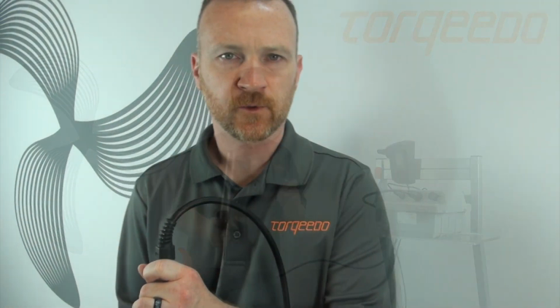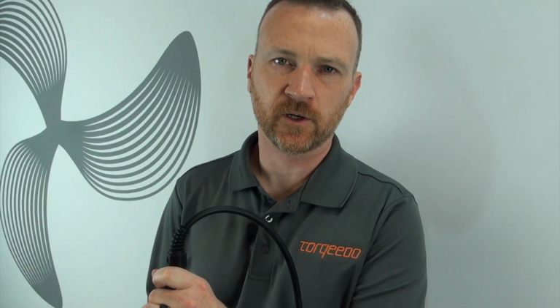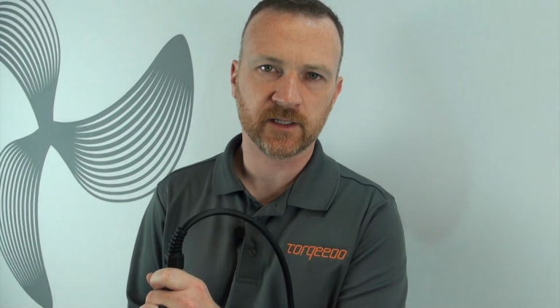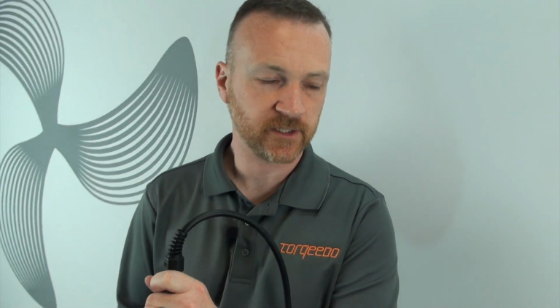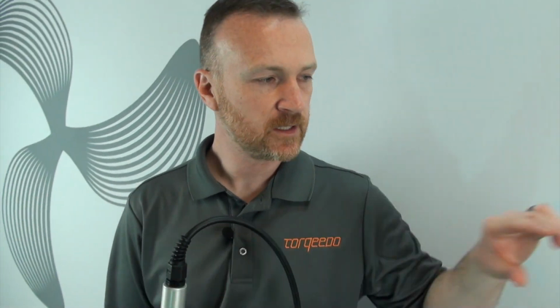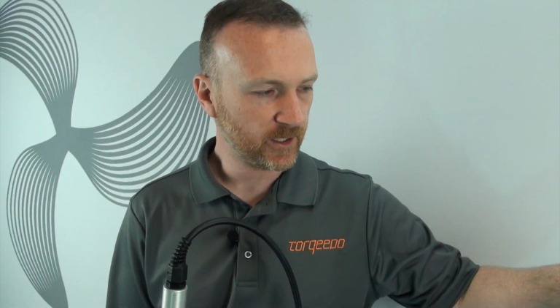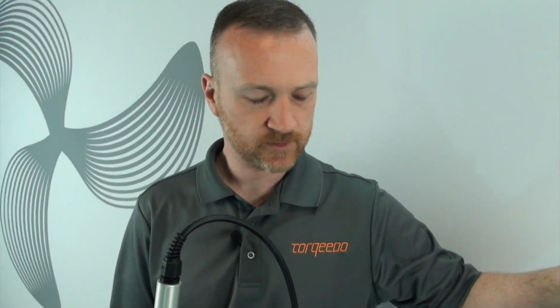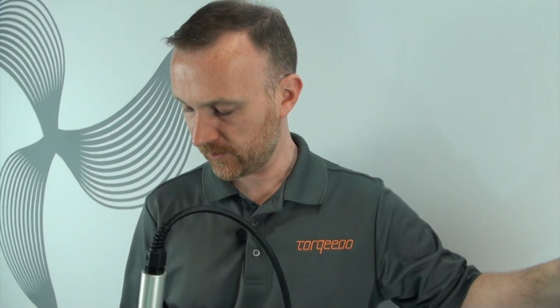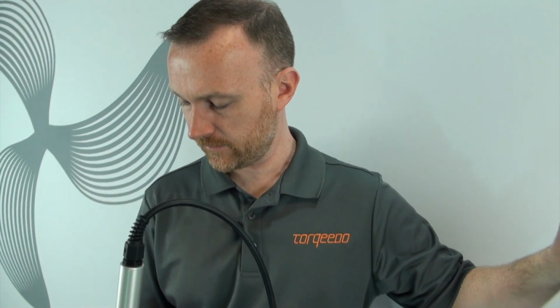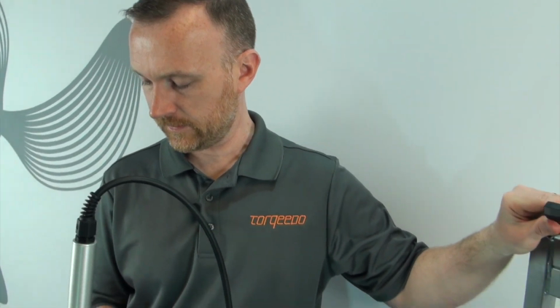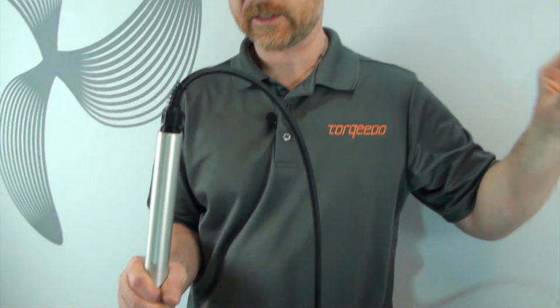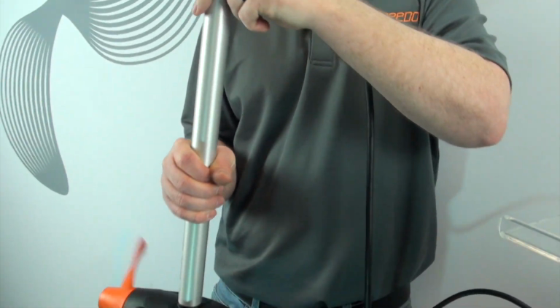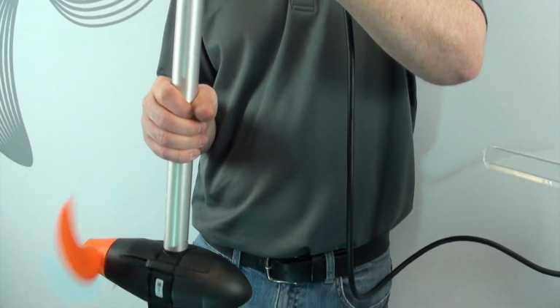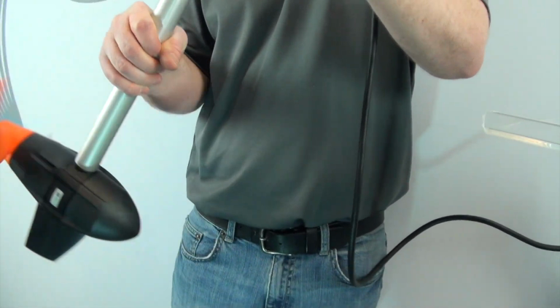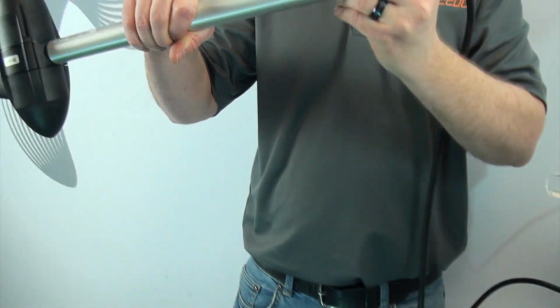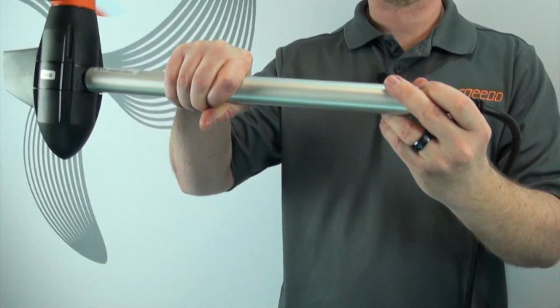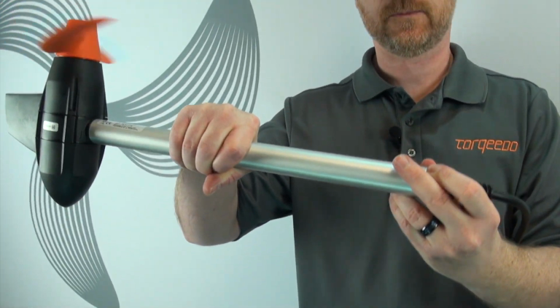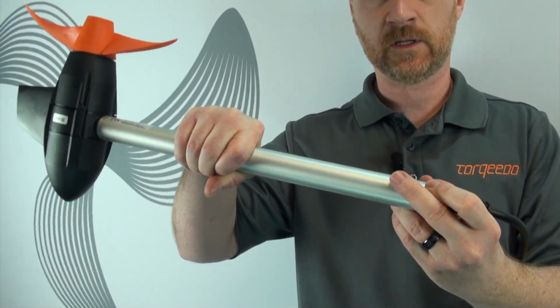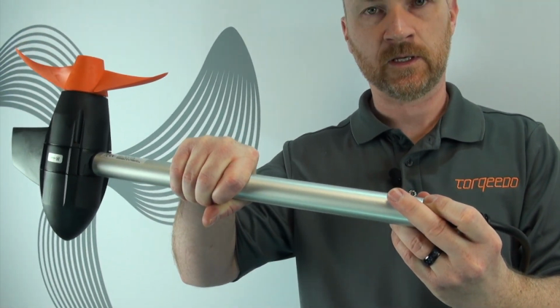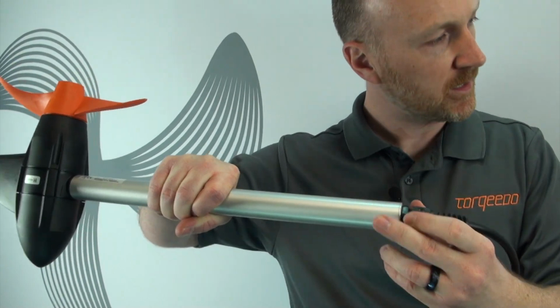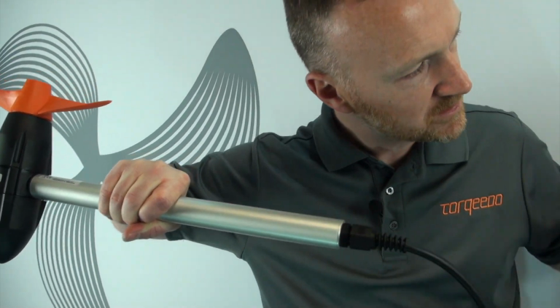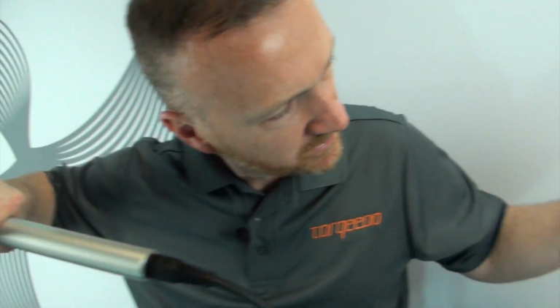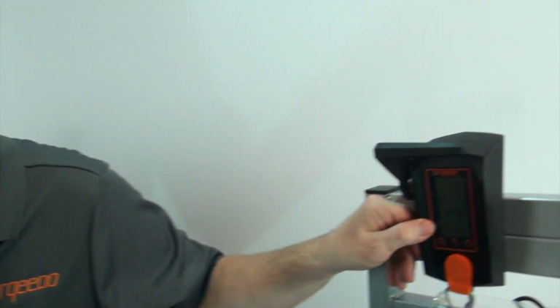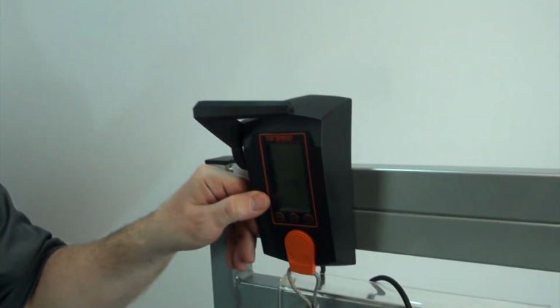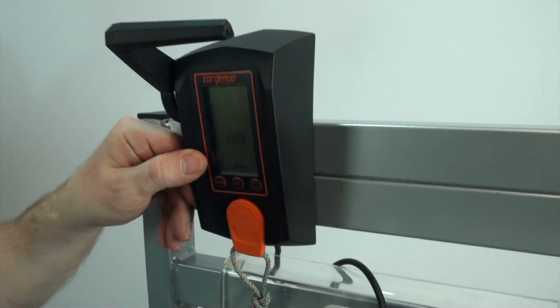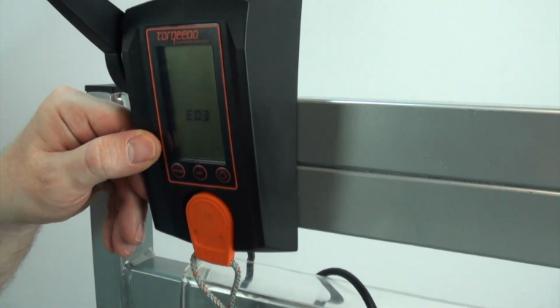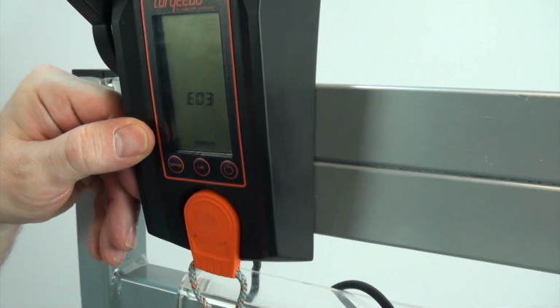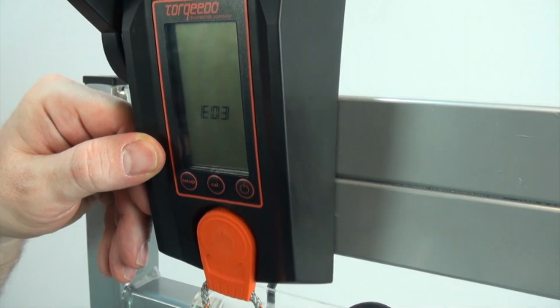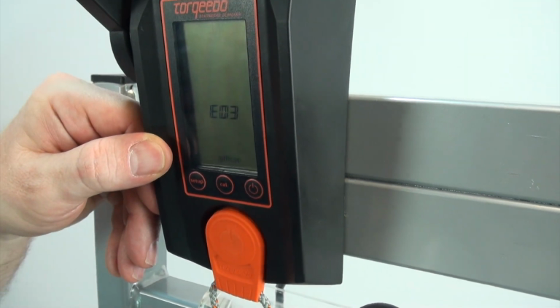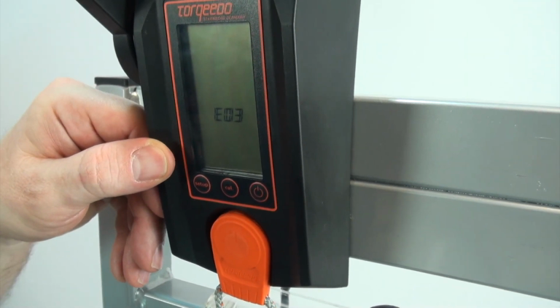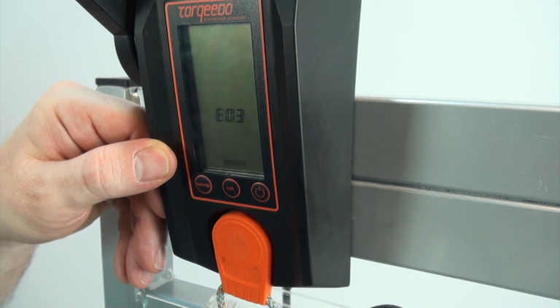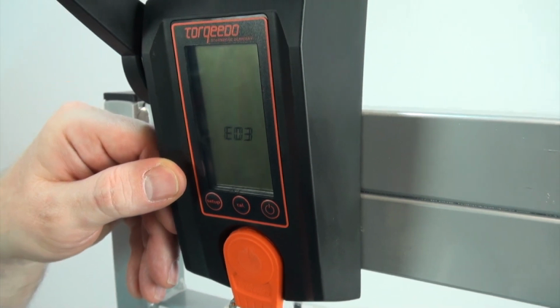I'm going to demonstrate this by turning the motor on and tilting the motor. As you can see, we now have an E03, which means the motor was tilted while in operation.